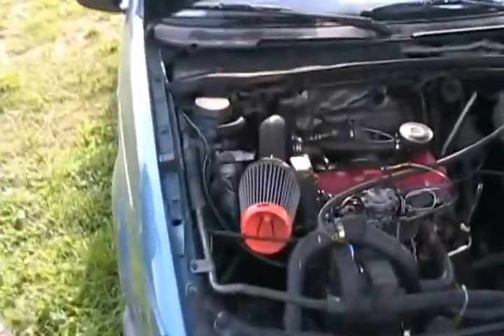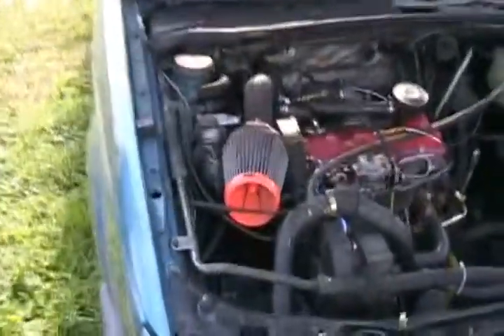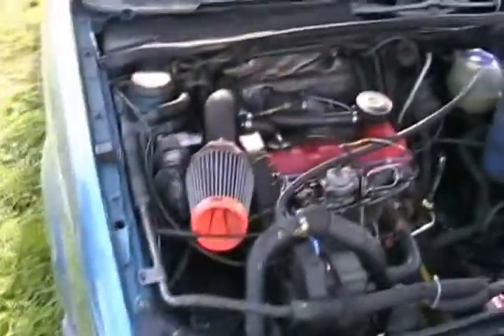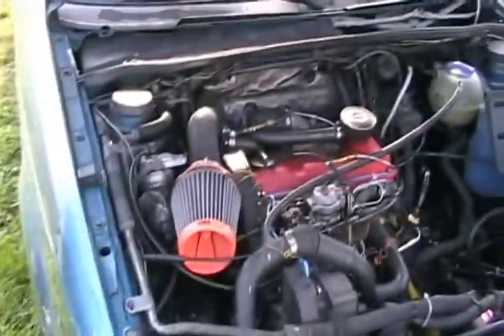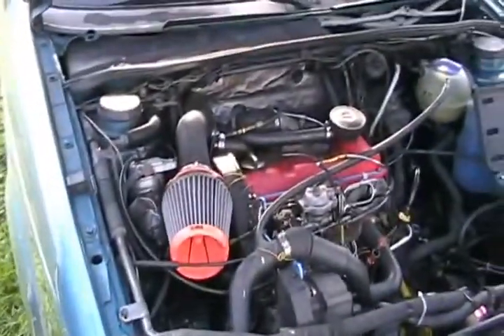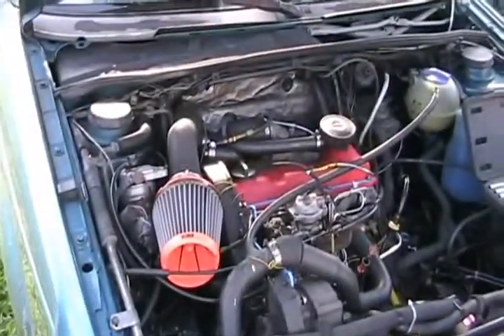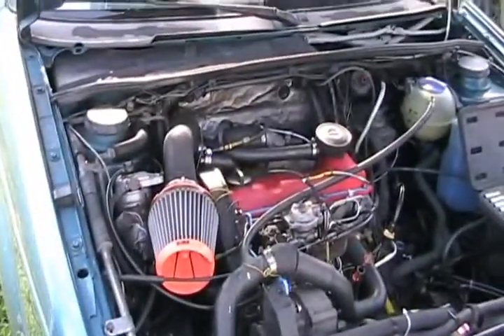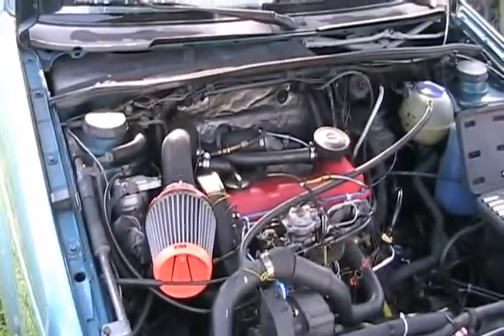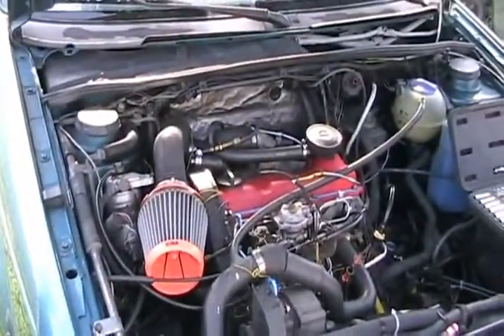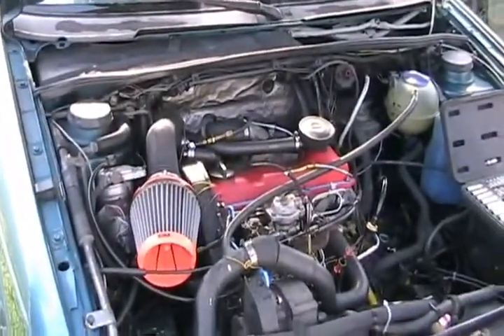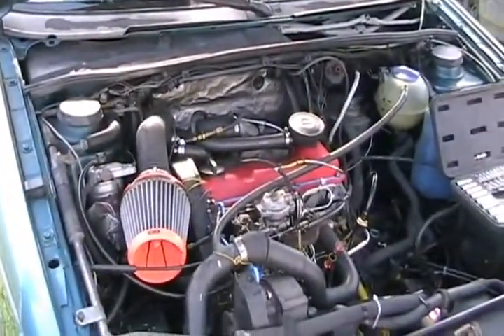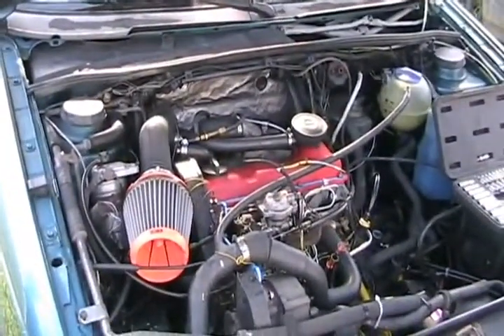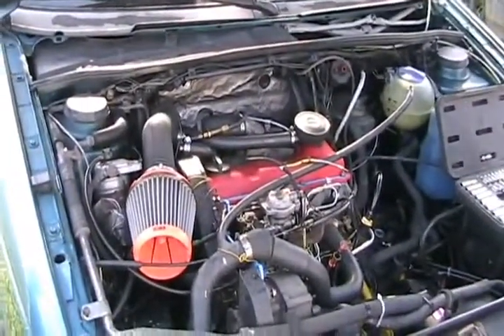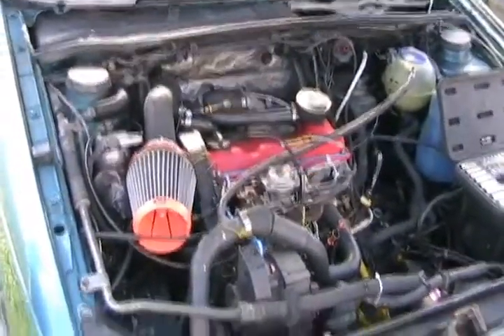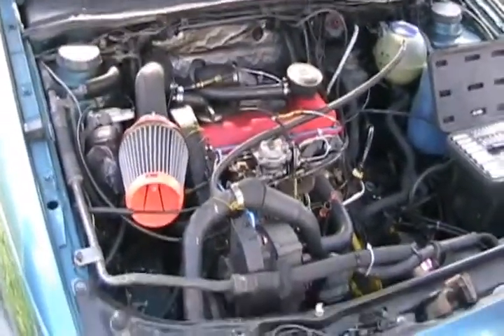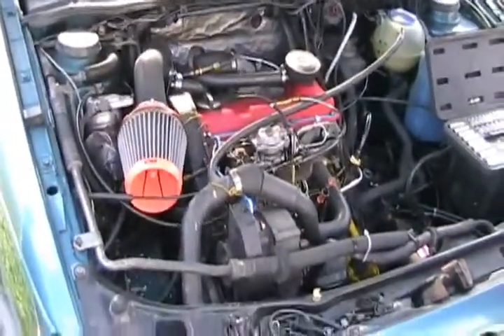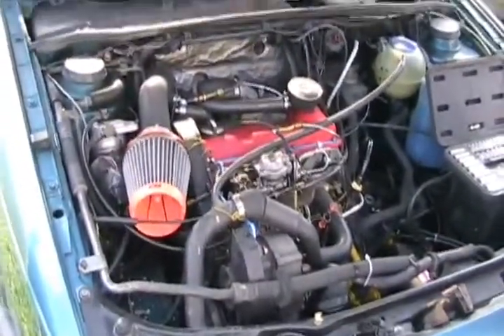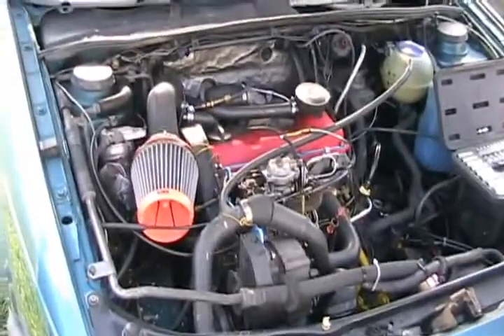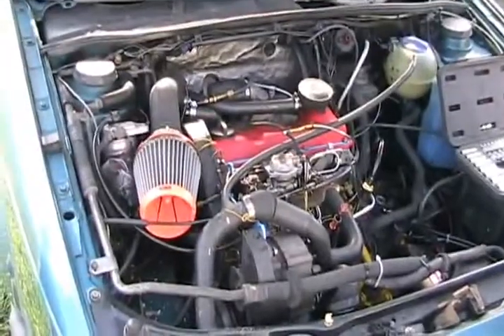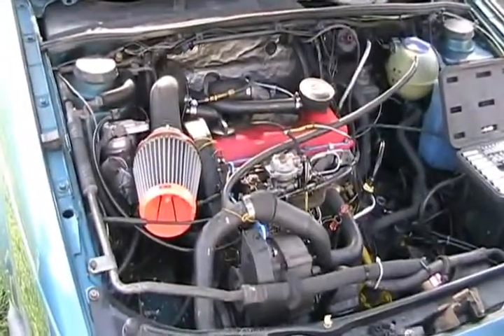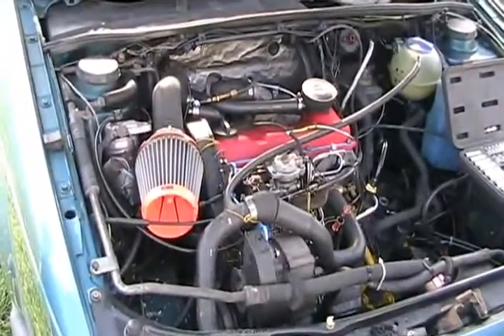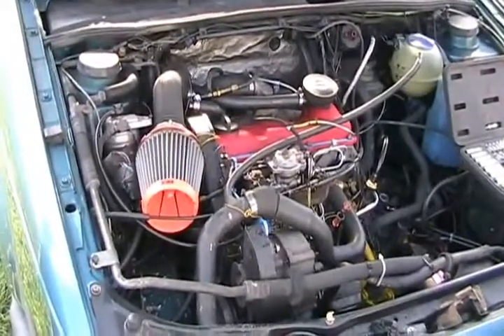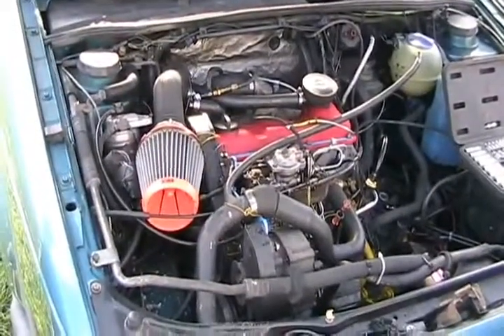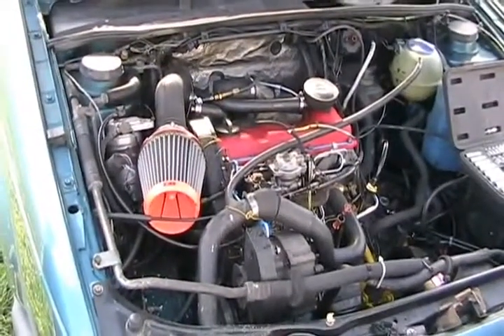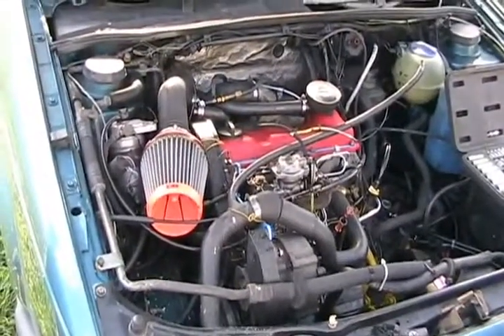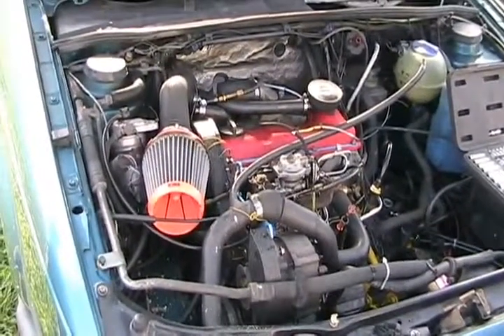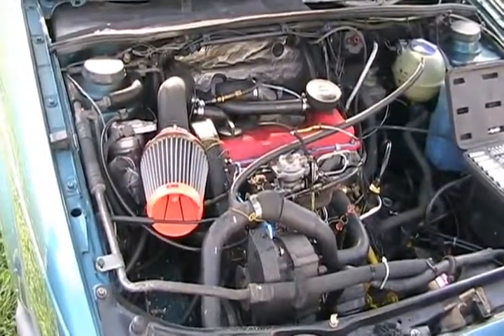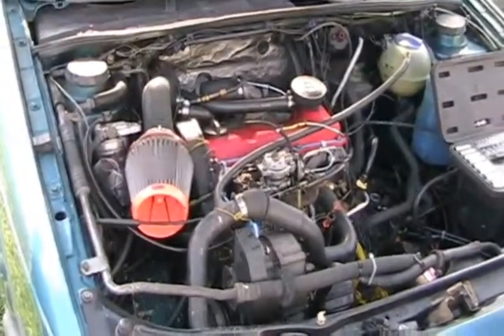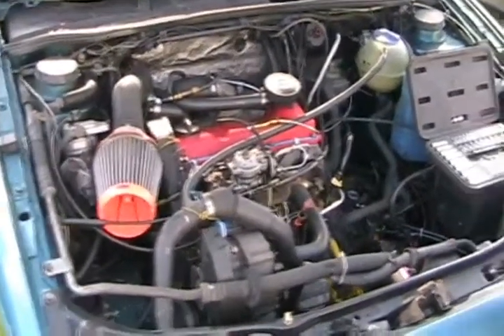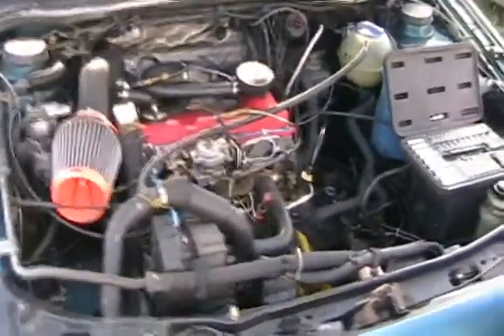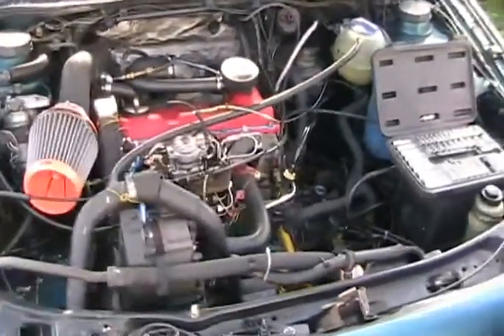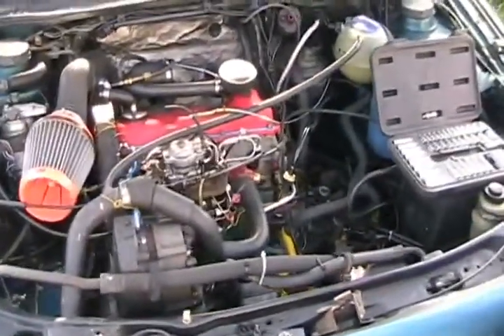Nice Sunday morning job. It's not supposed to be in here — it used to be a gasser. He converted it to diesel and made it automatic.